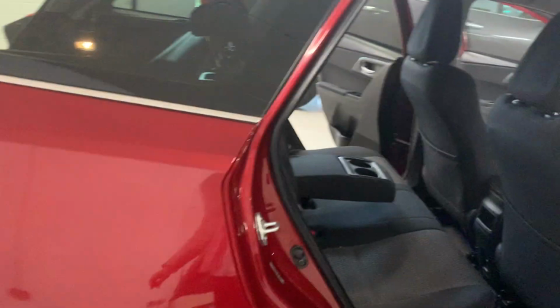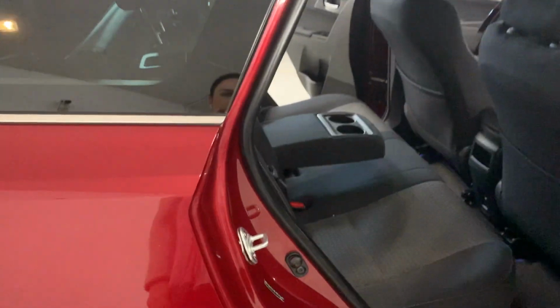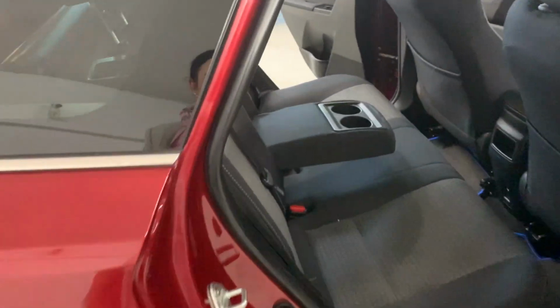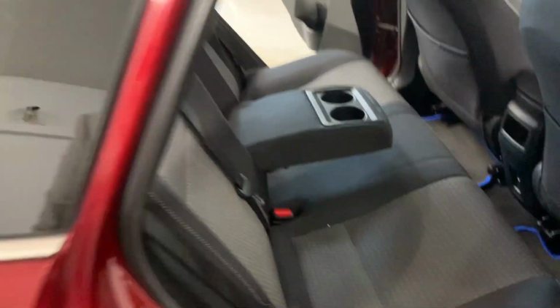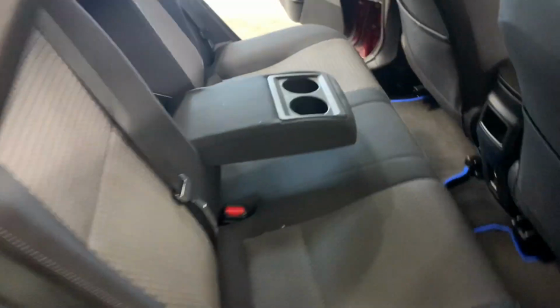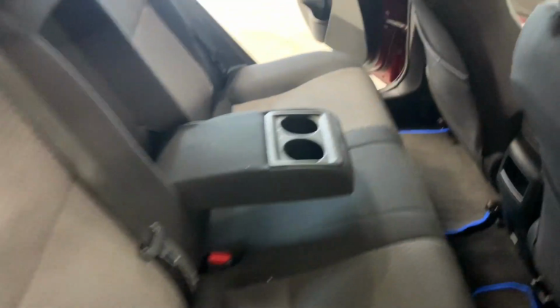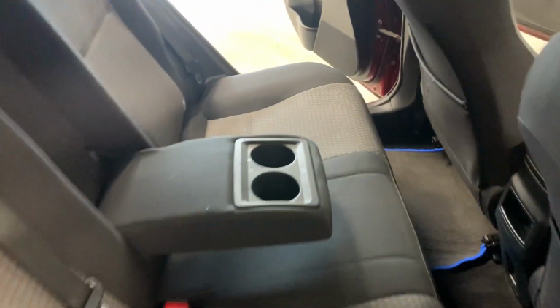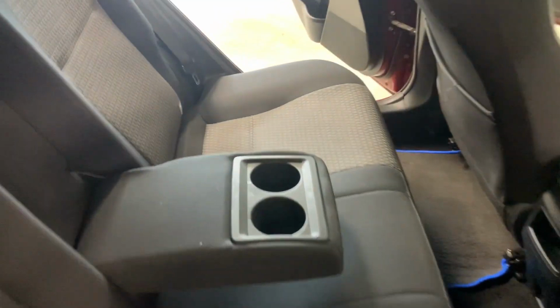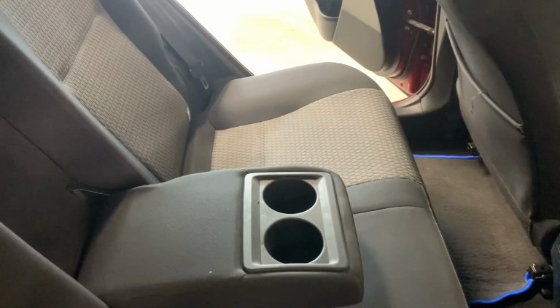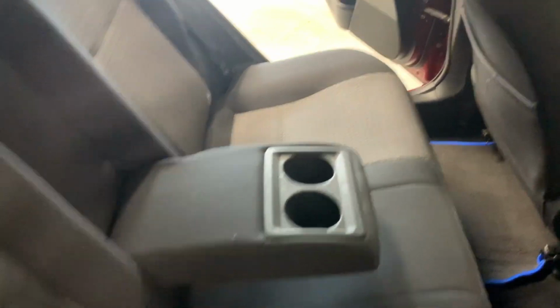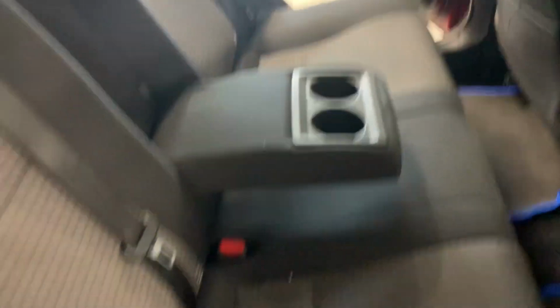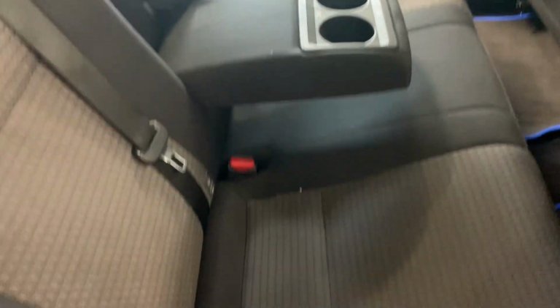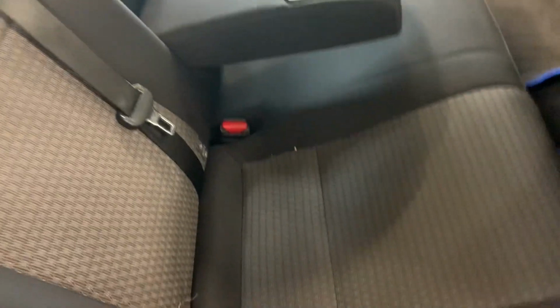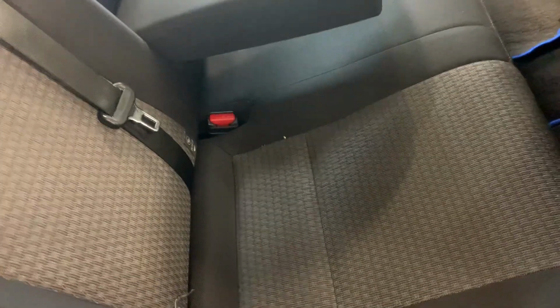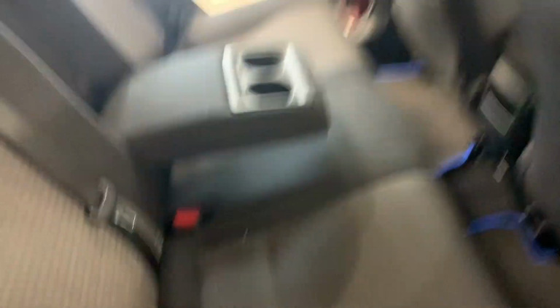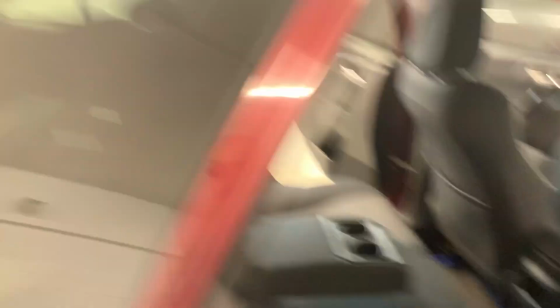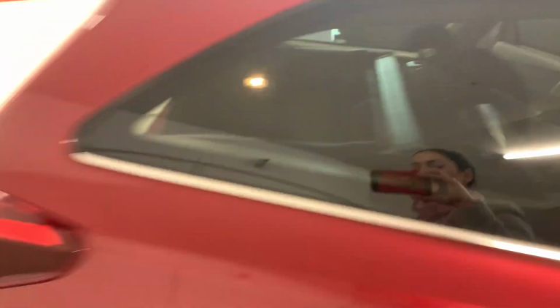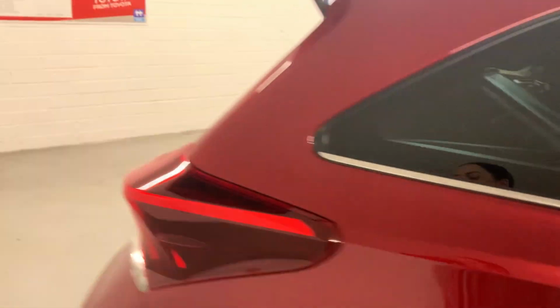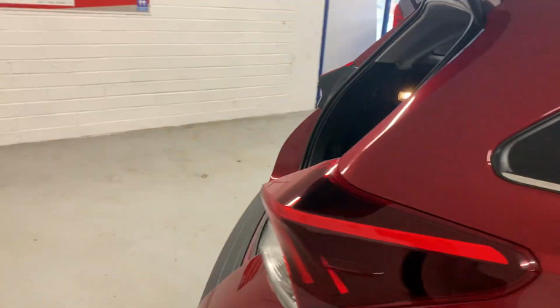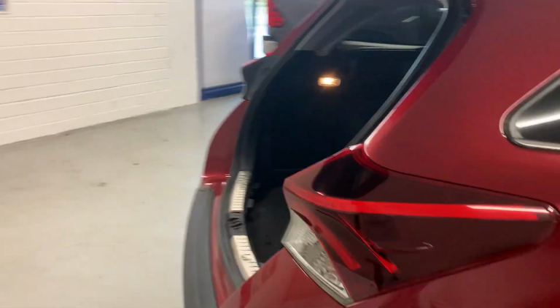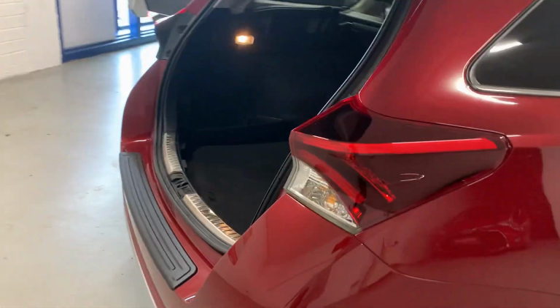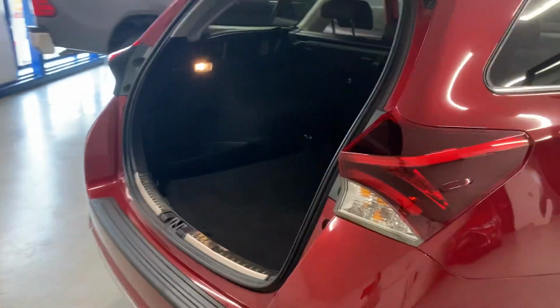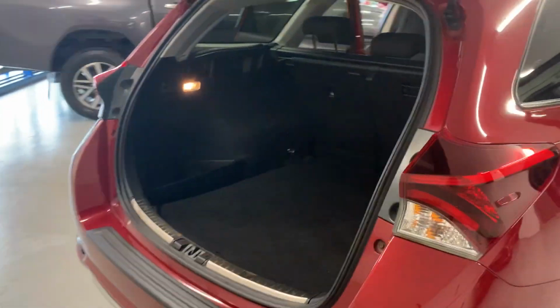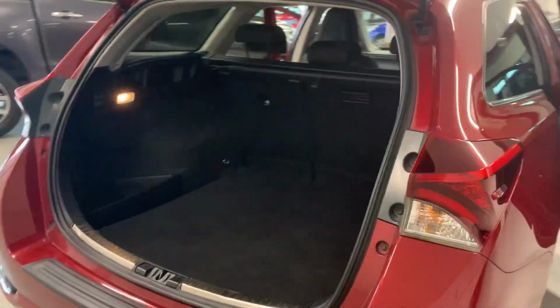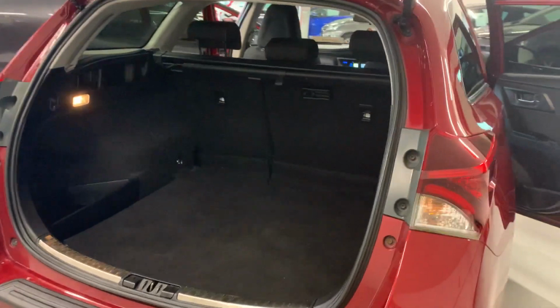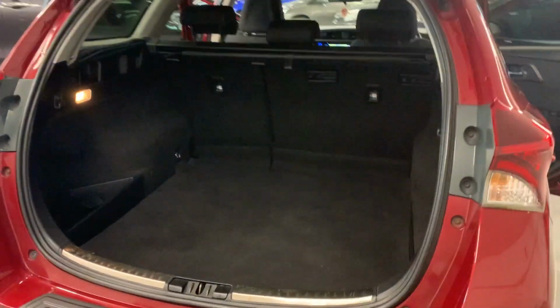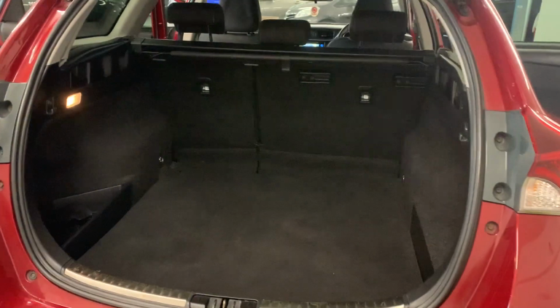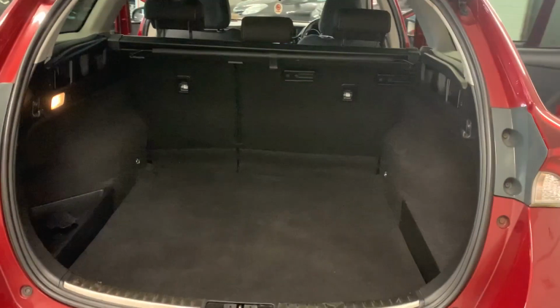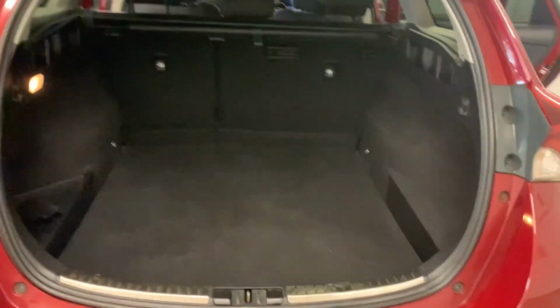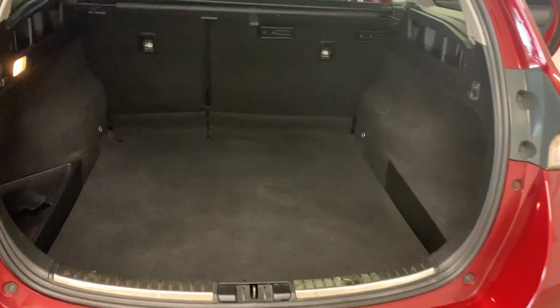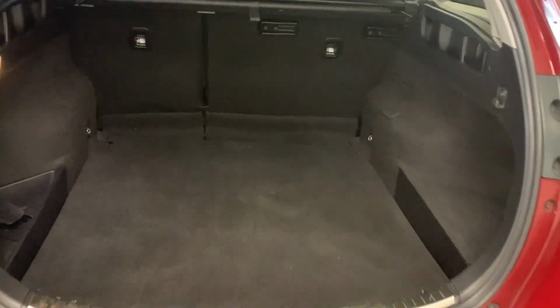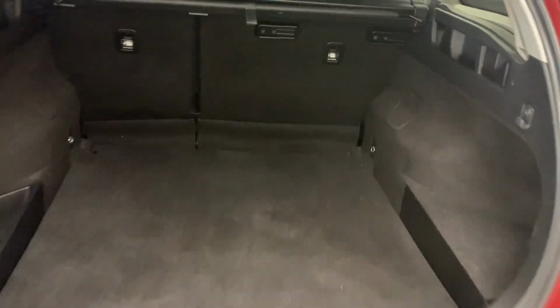Here in the back you have two isofix points. There's plenty of storage in the boot, and it also has a spare wheel.